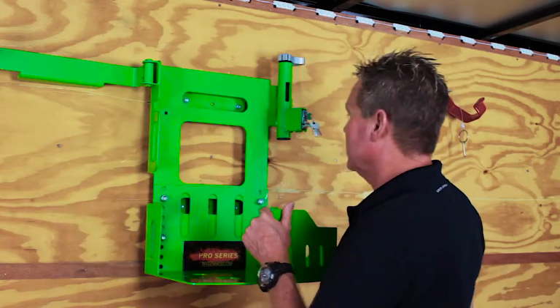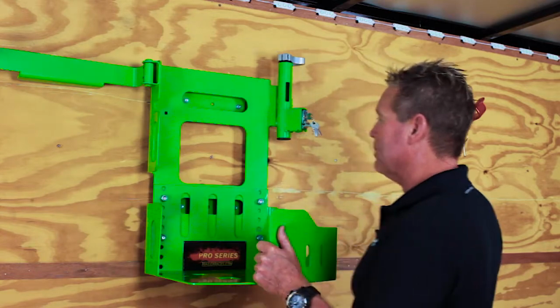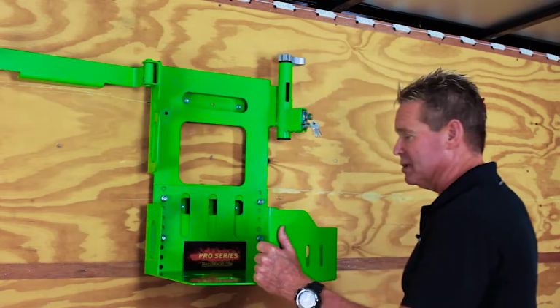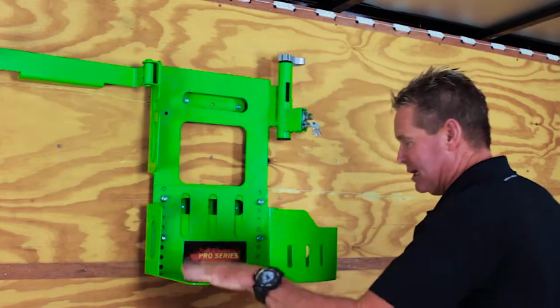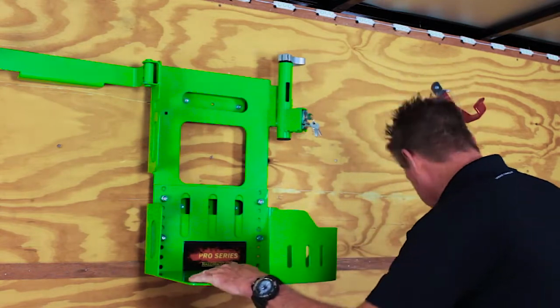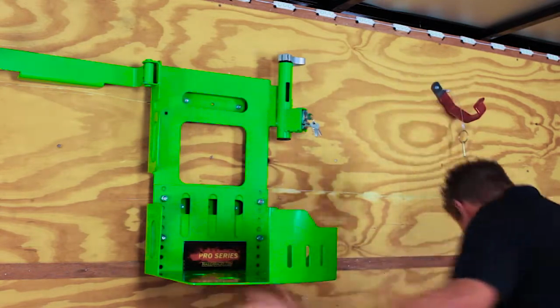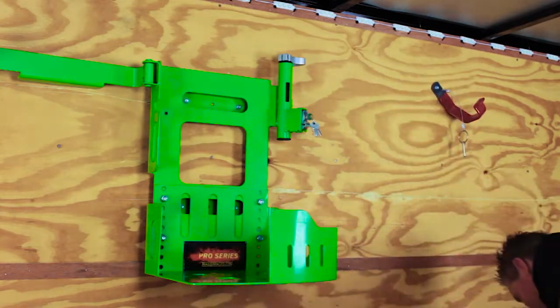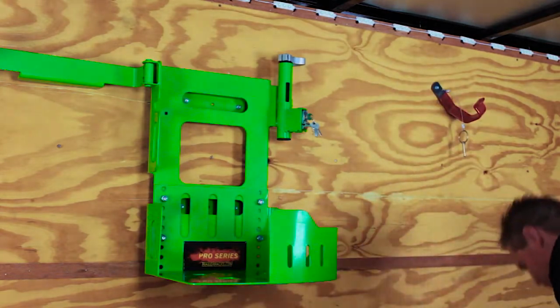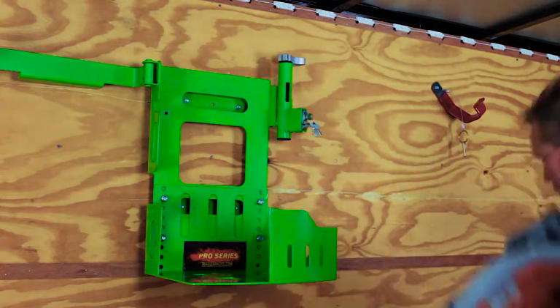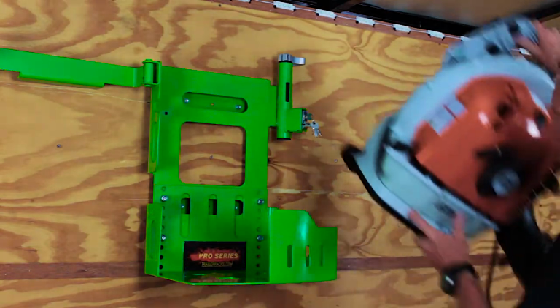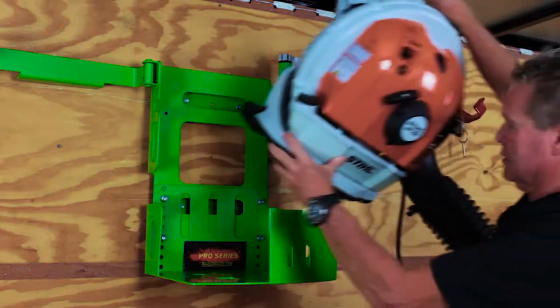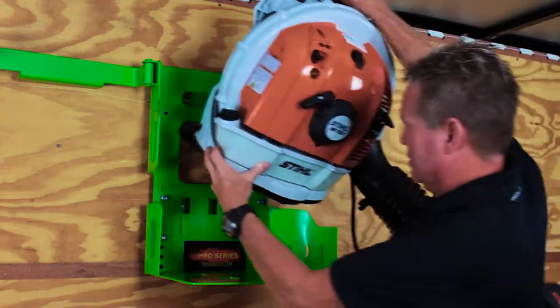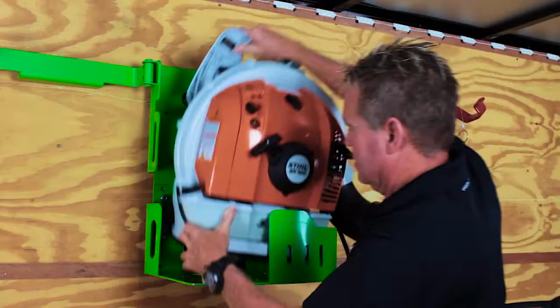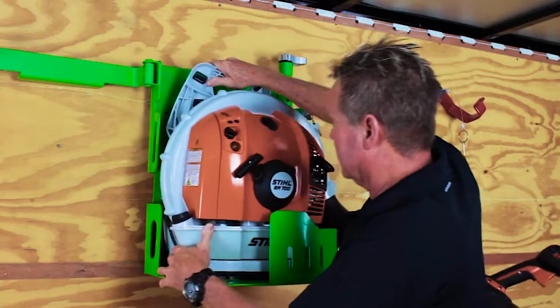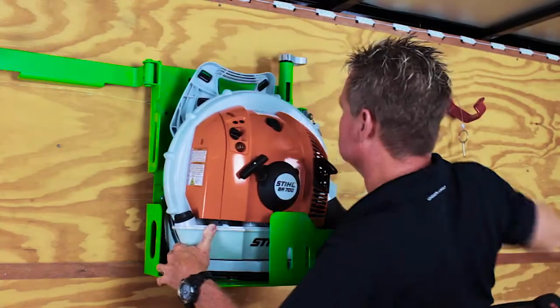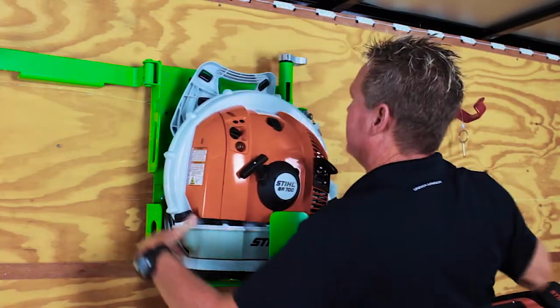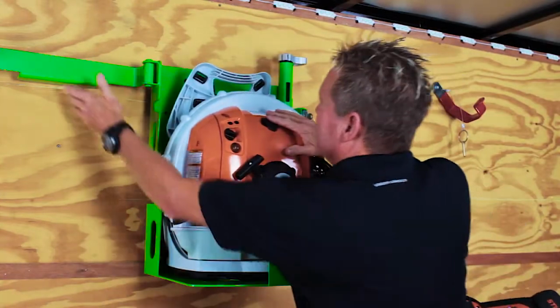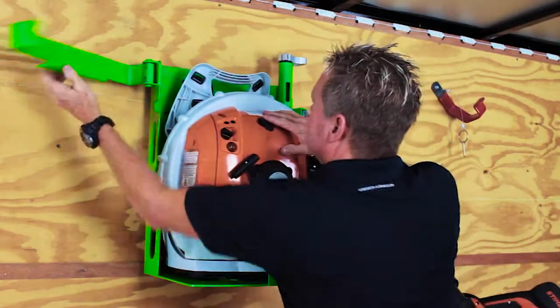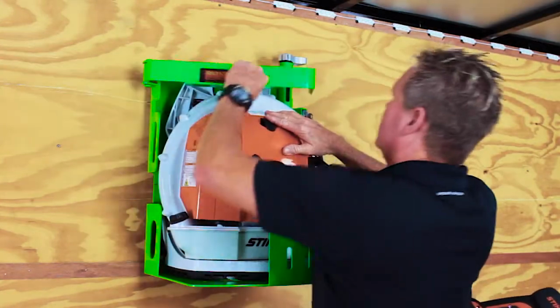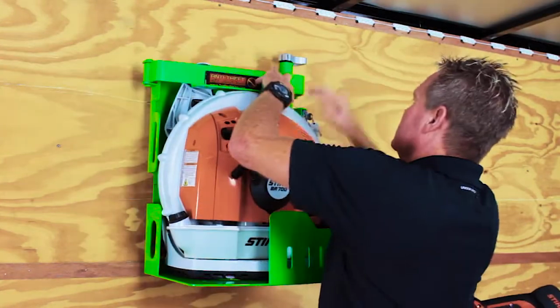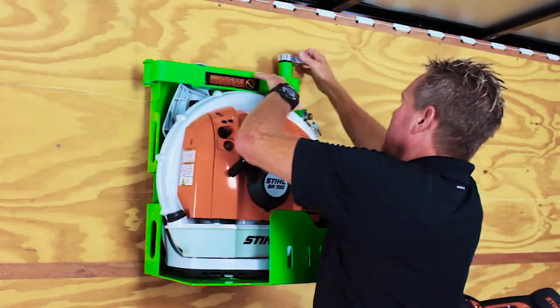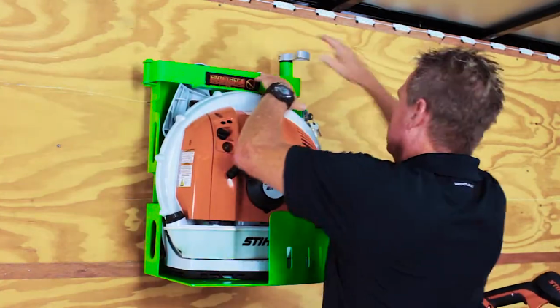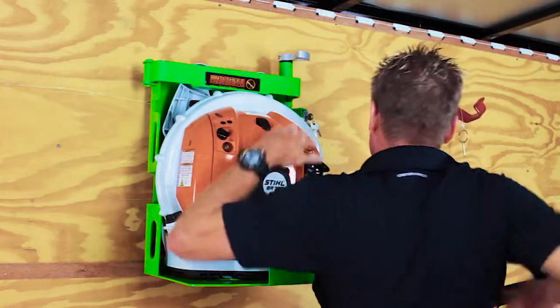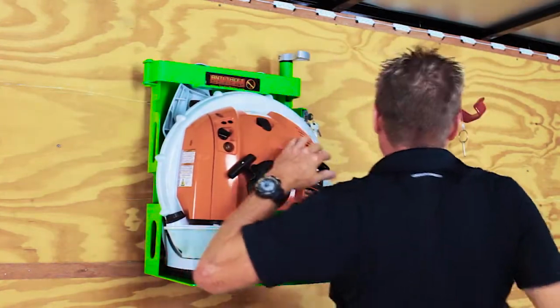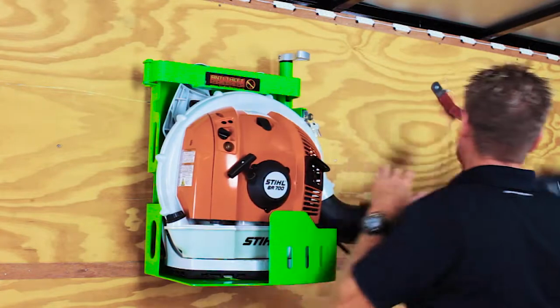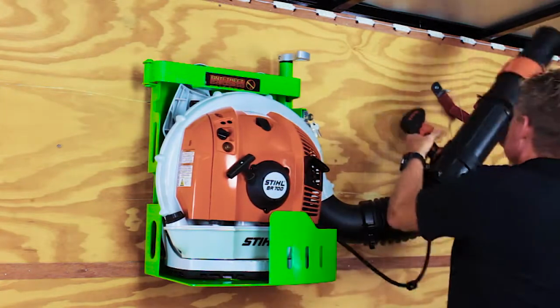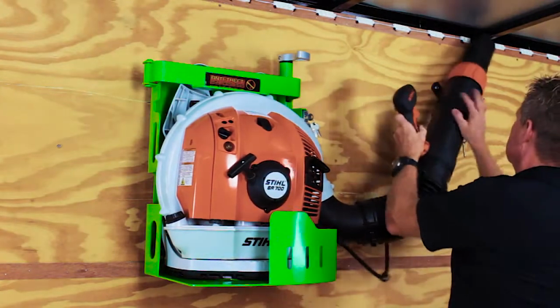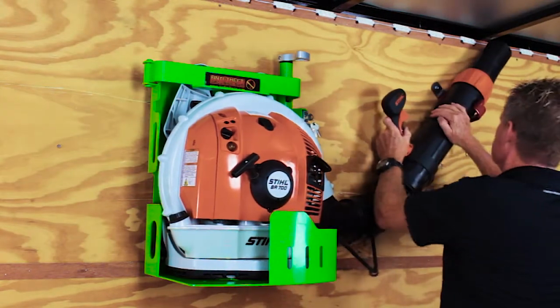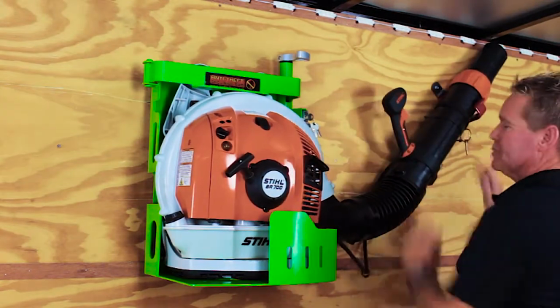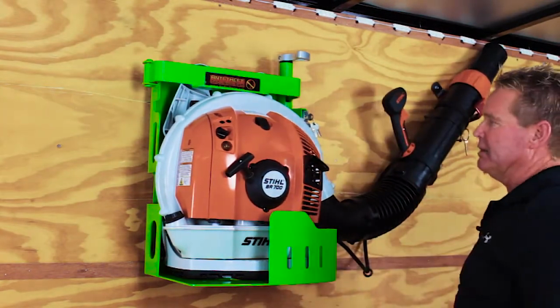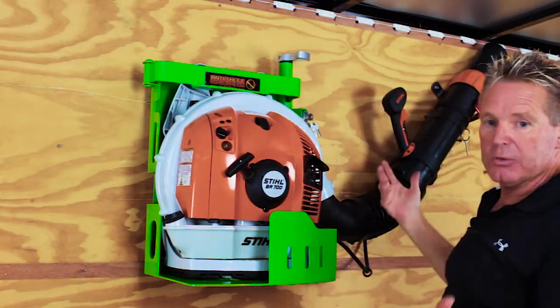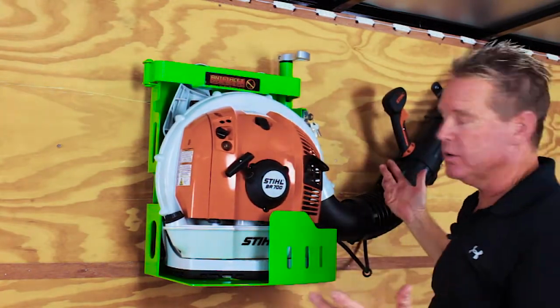Now let's grab our blower, set it in here, and see how she secures. That's just going to drop in like that. I'm going to bring my securing bar around, grab my hose — drops right in. That's all there is to it.